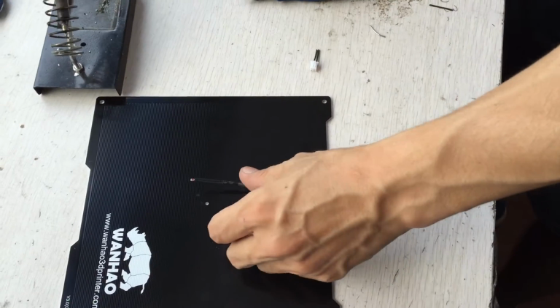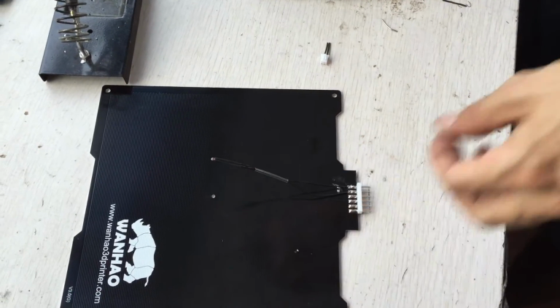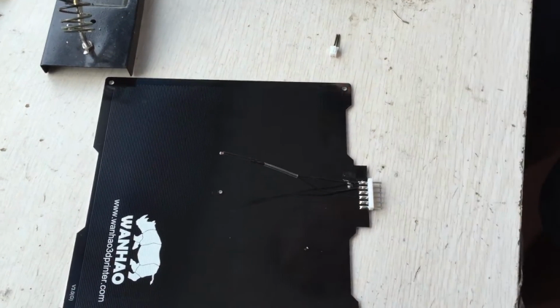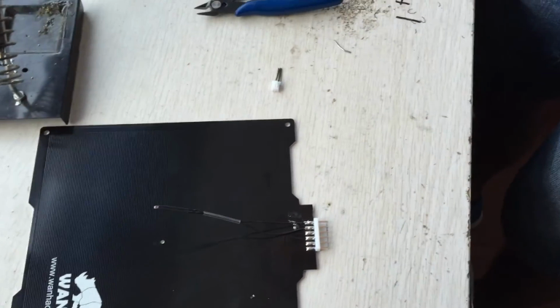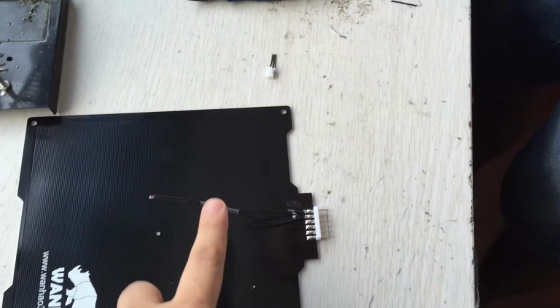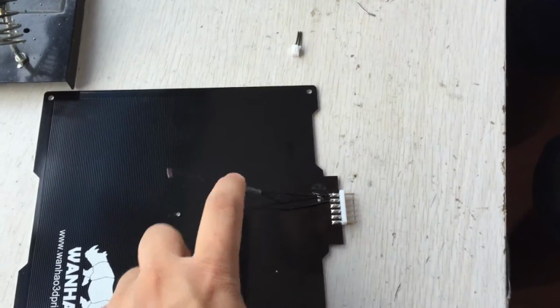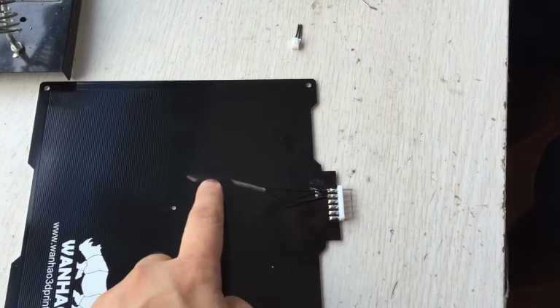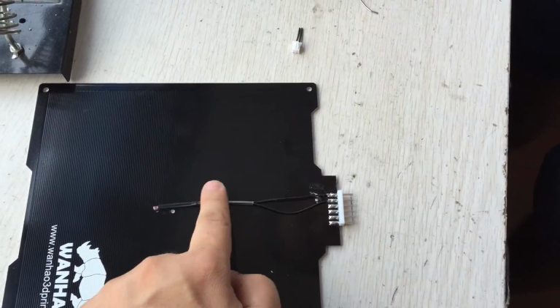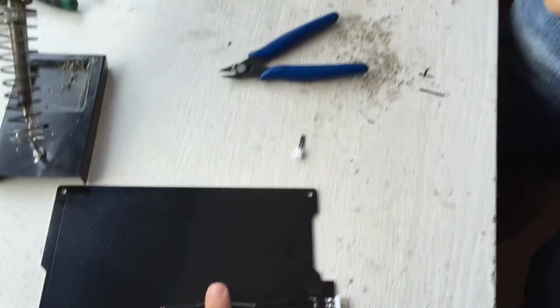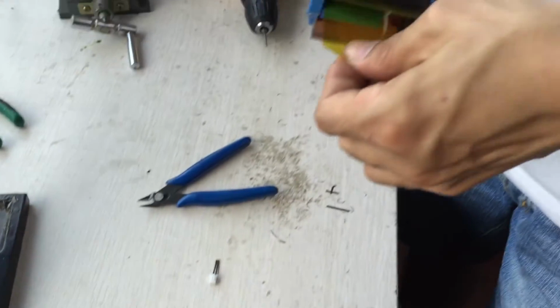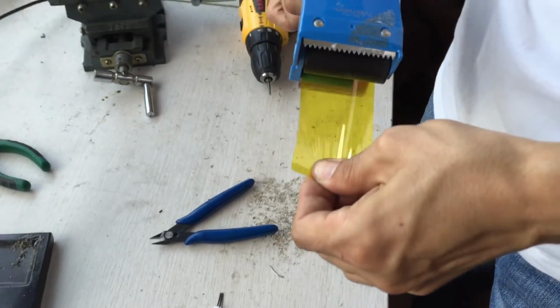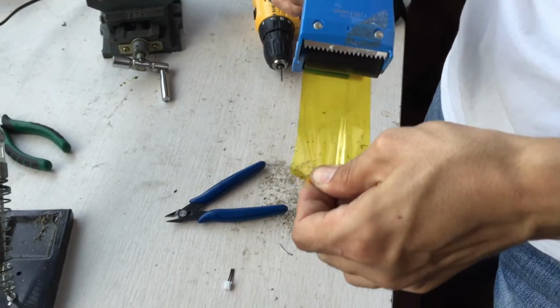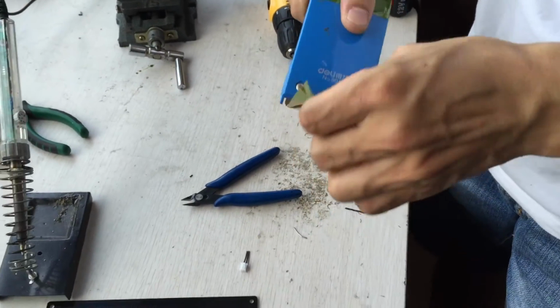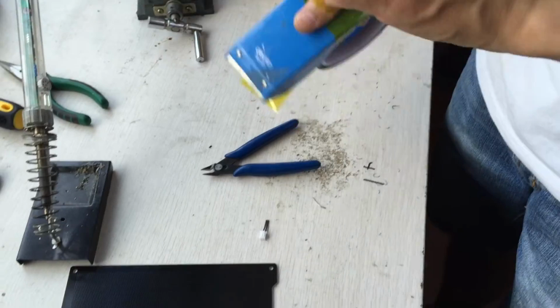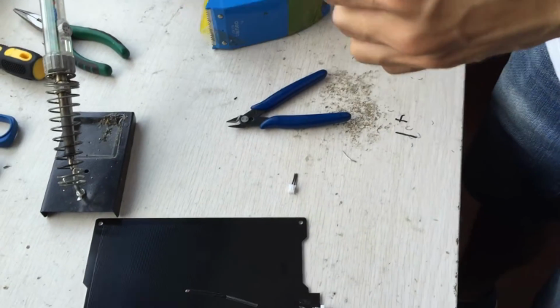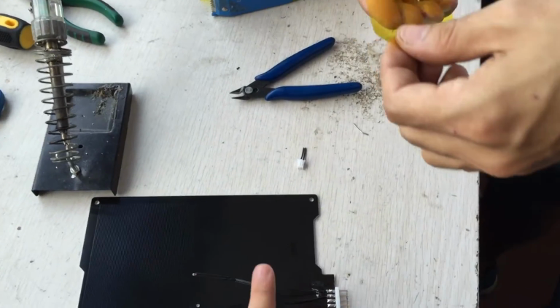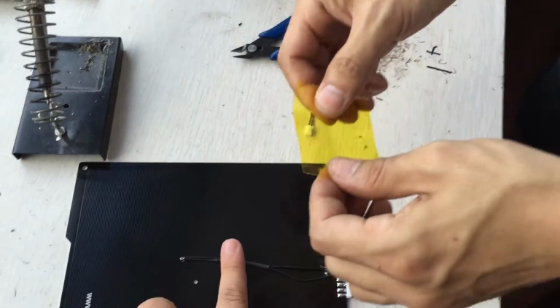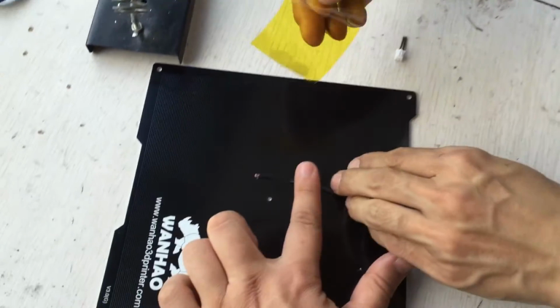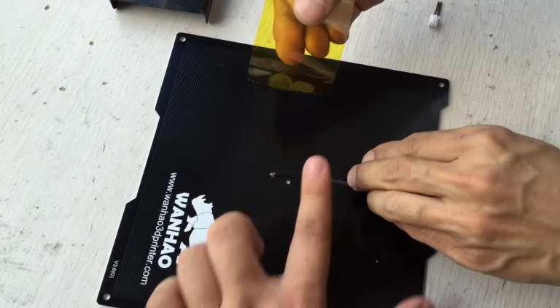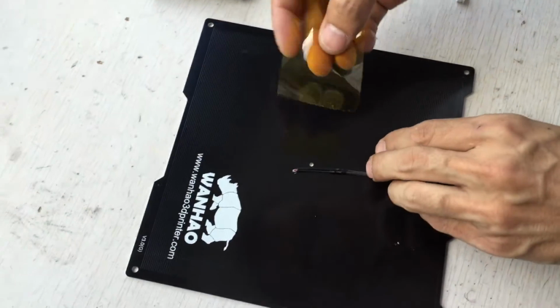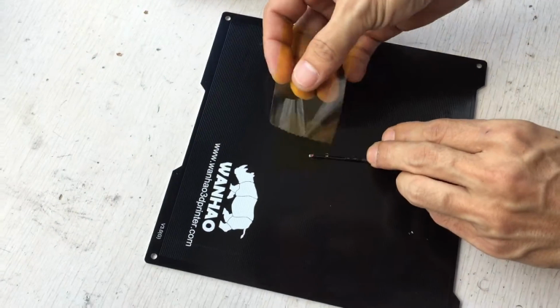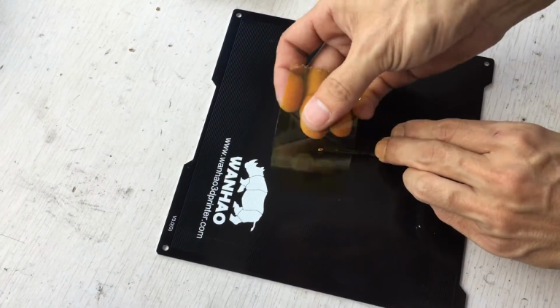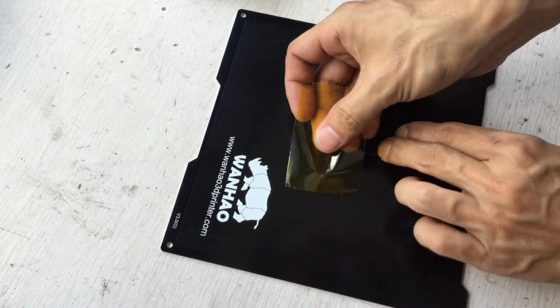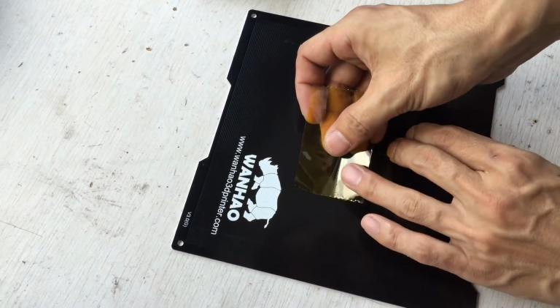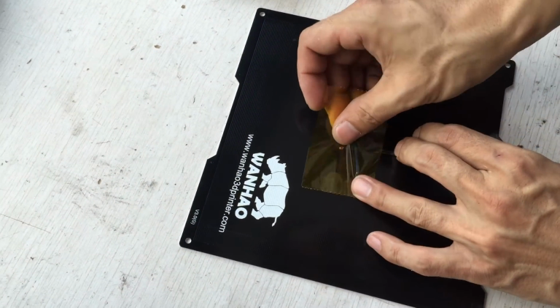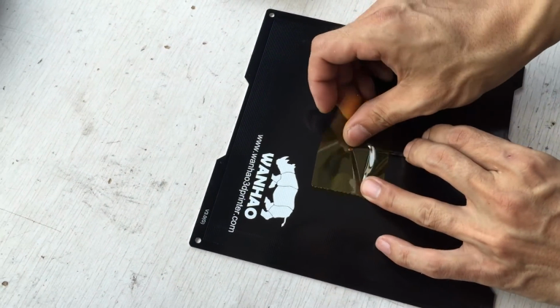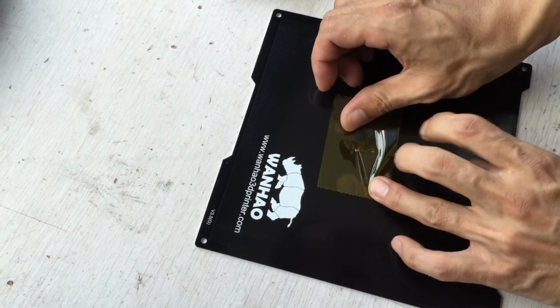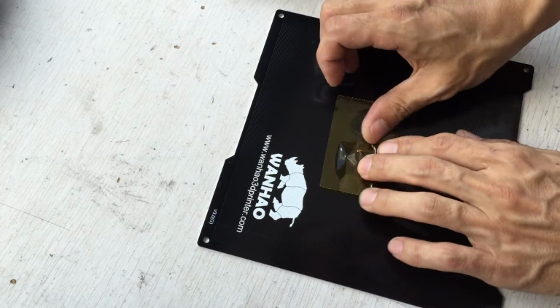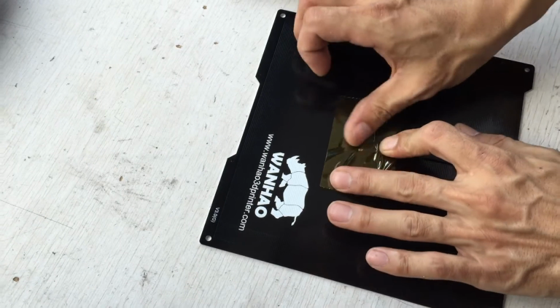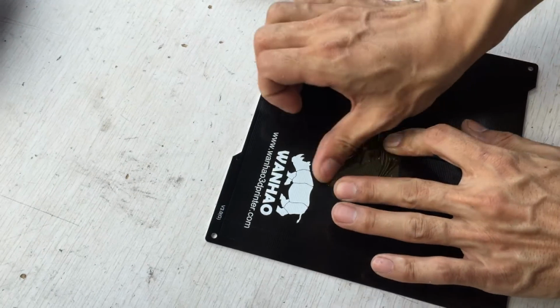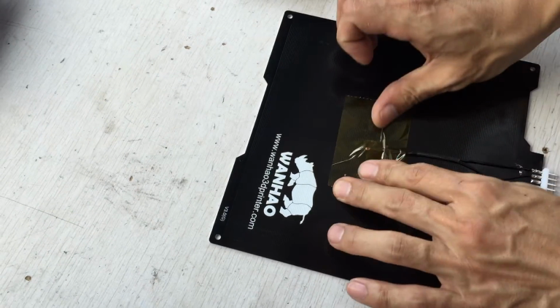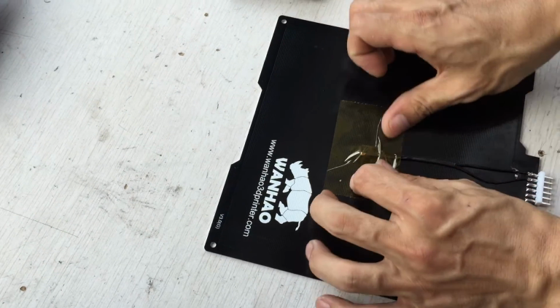After finishing the soldering, use tip and tape to stick the semester onto the back of the plate.